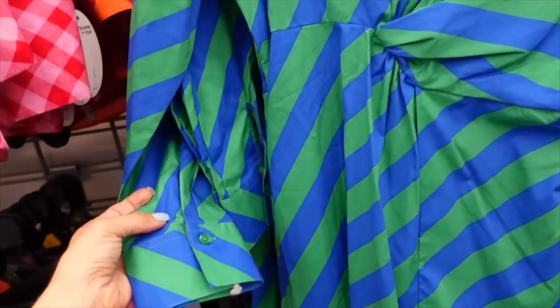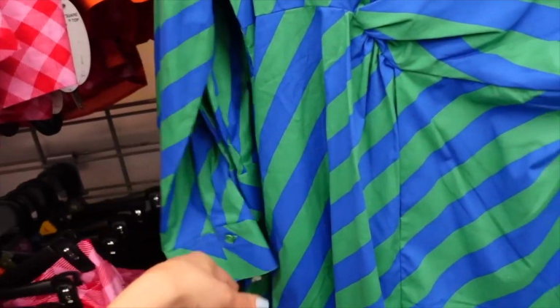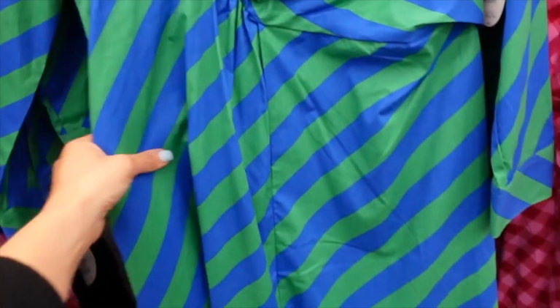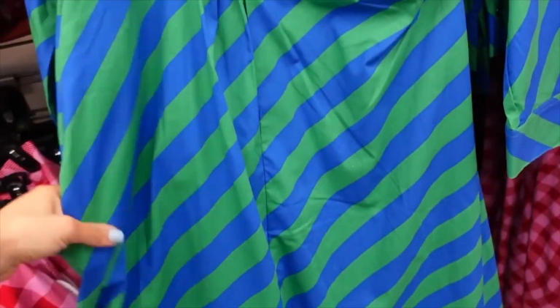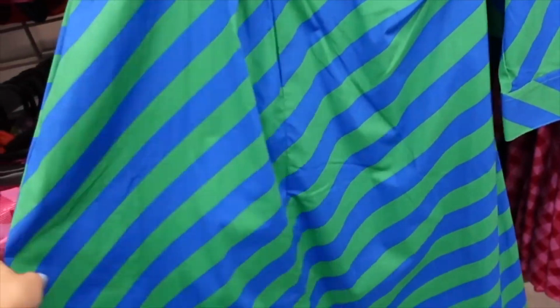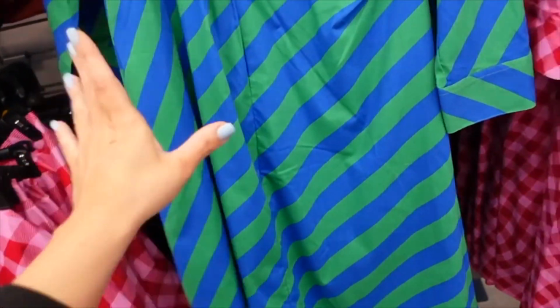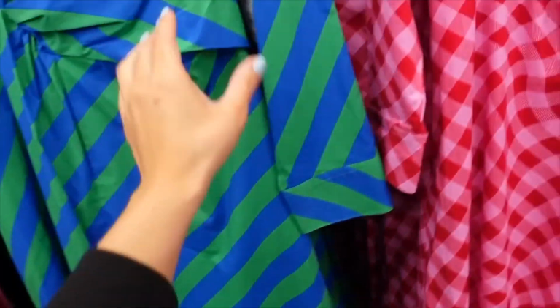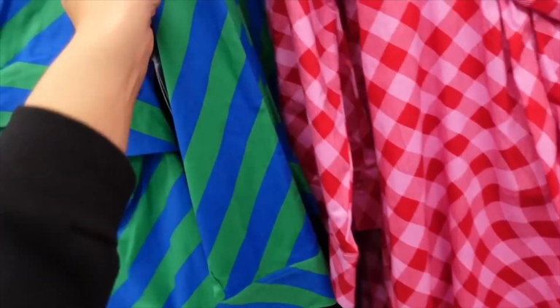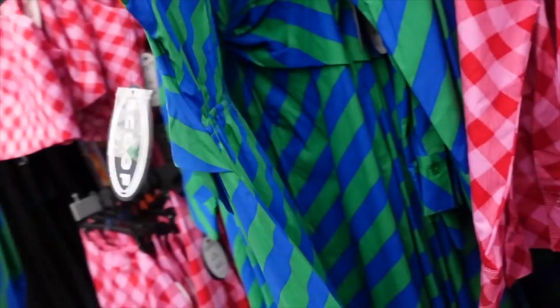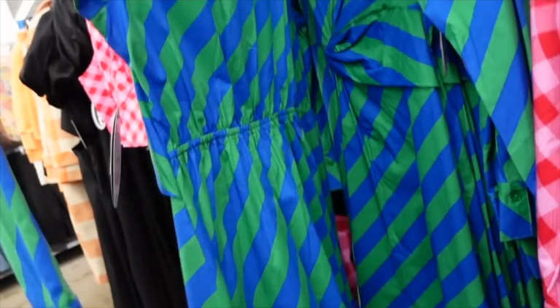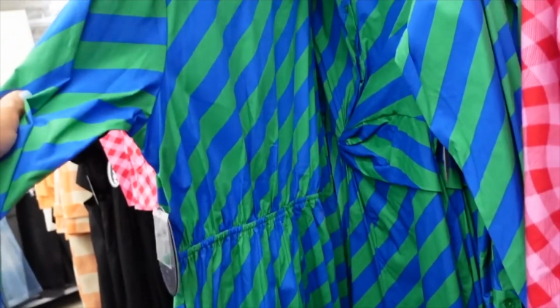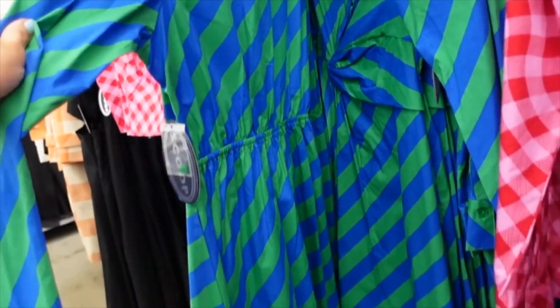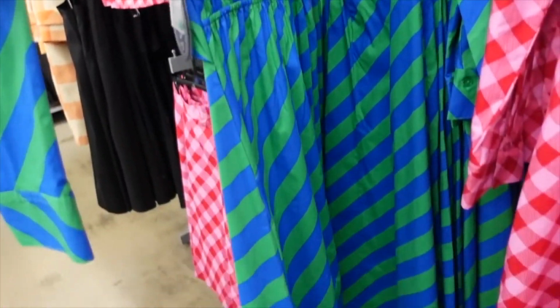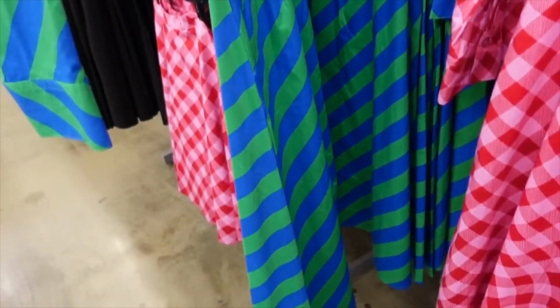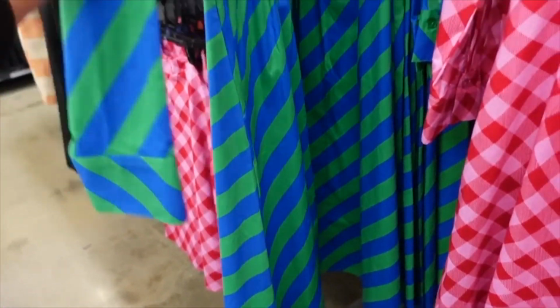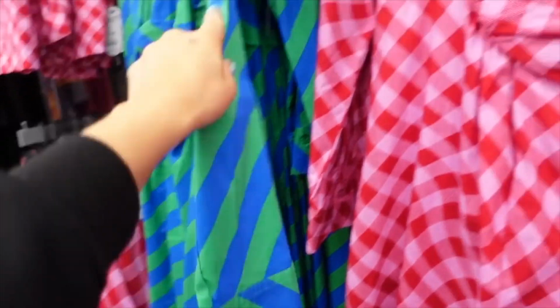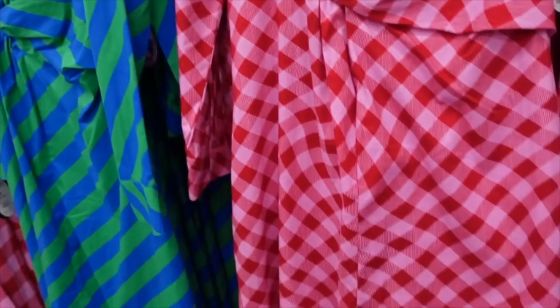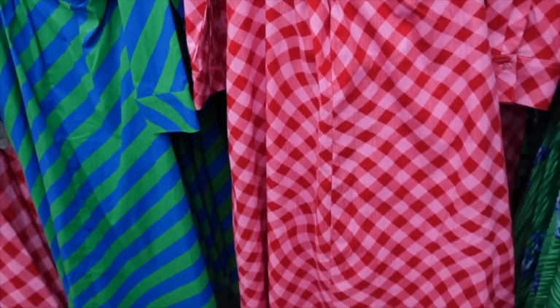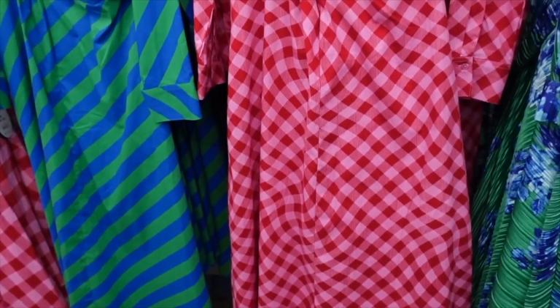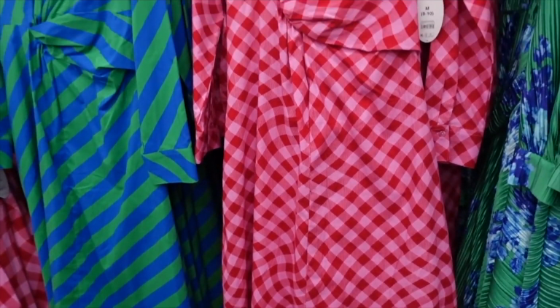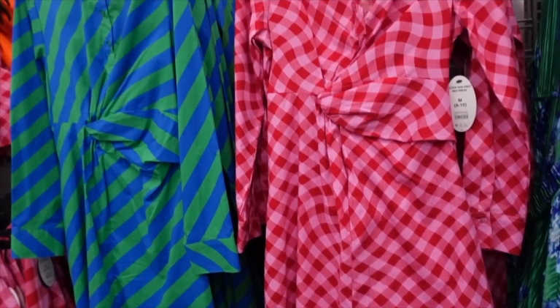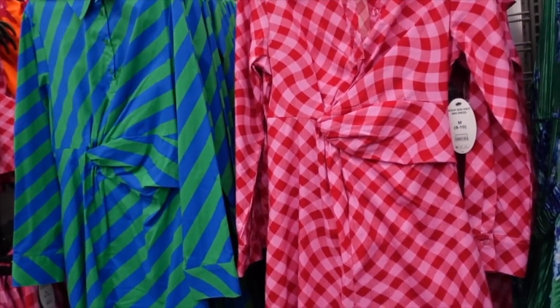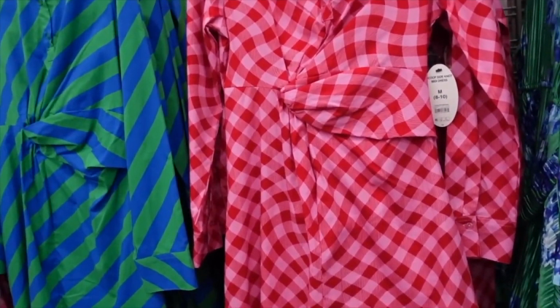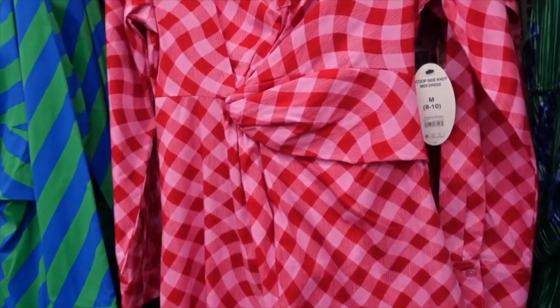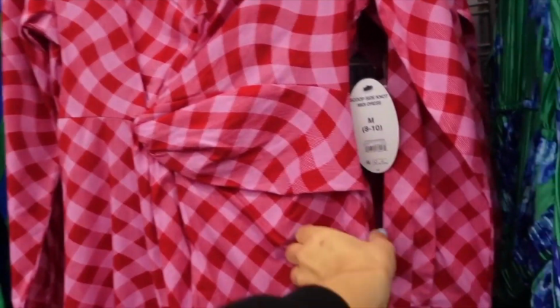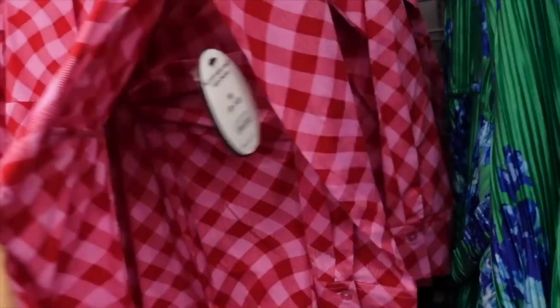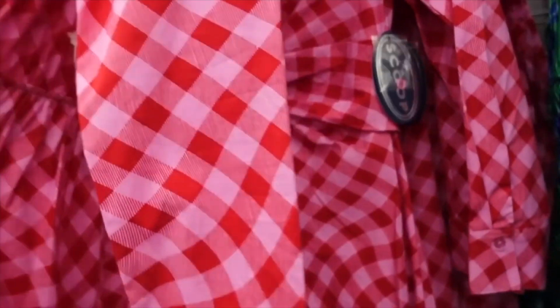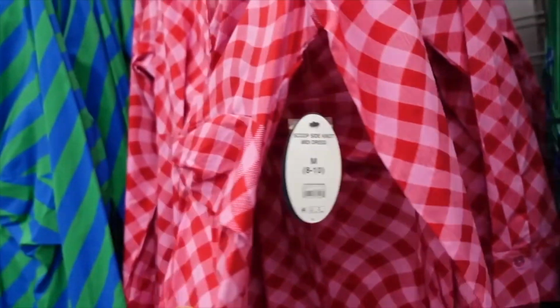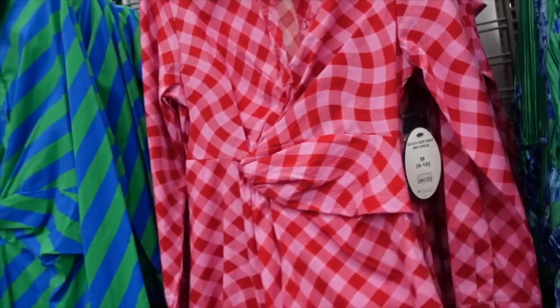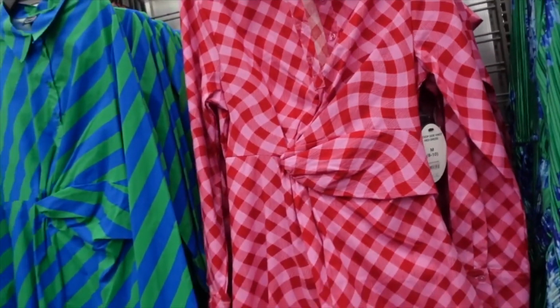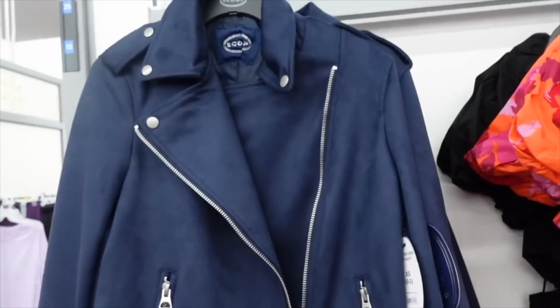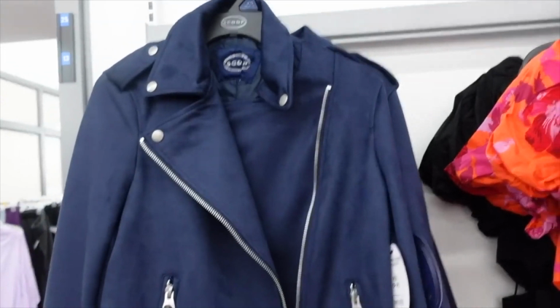Poplin dresses from Scoop — these have a smaller collar, henley button, a little twist detail with button detail on the wrist, and a relaxed skirt. I saw this one a couple videos ago, now I'm seeing it in pink and red gingham. On sale for $25.